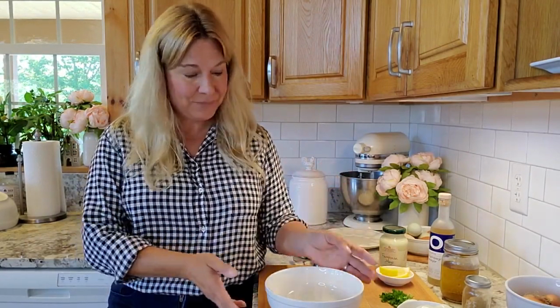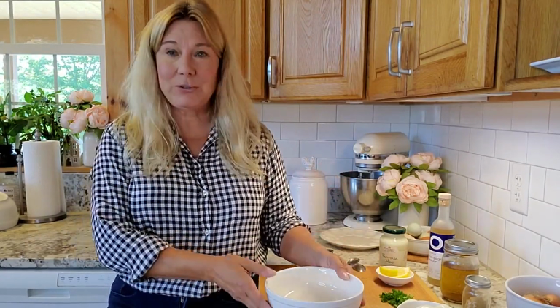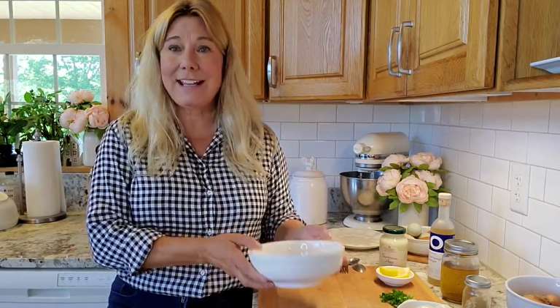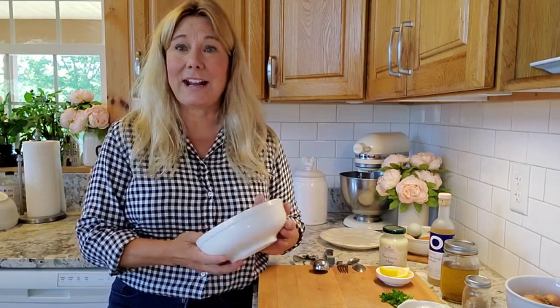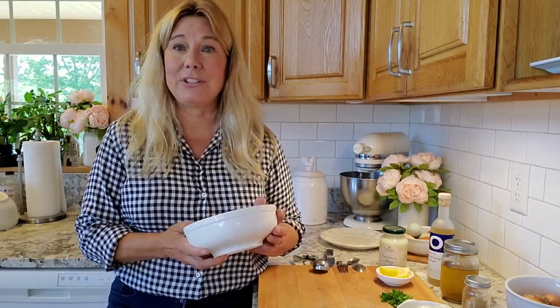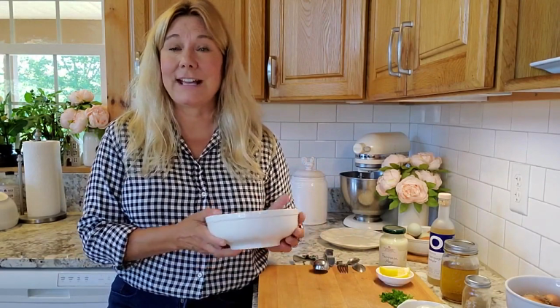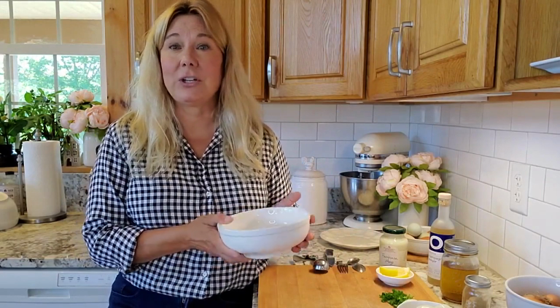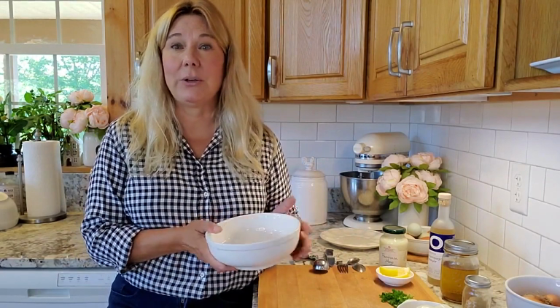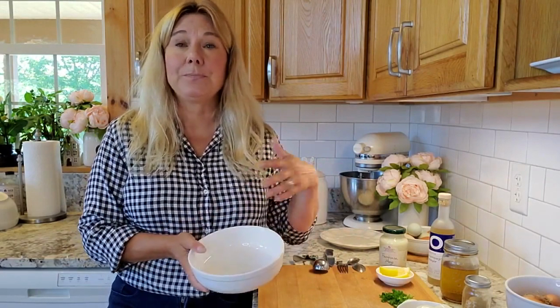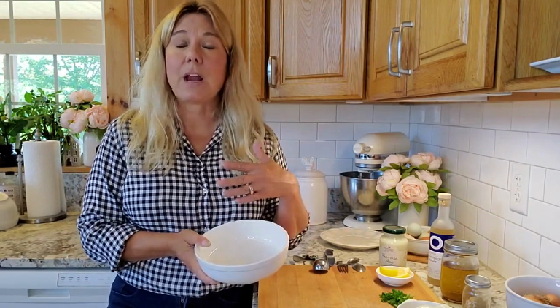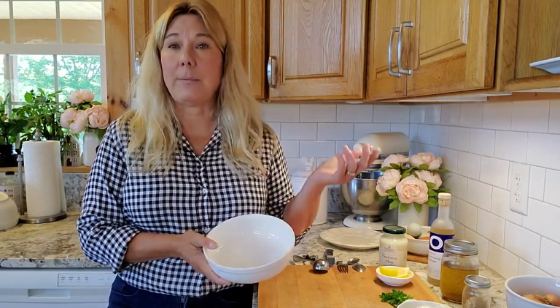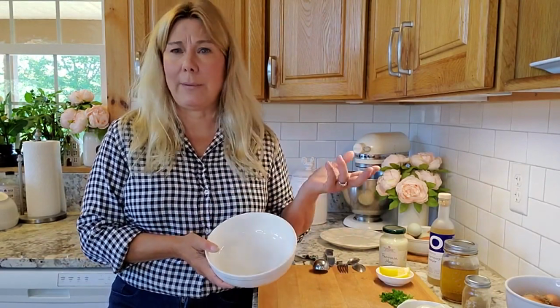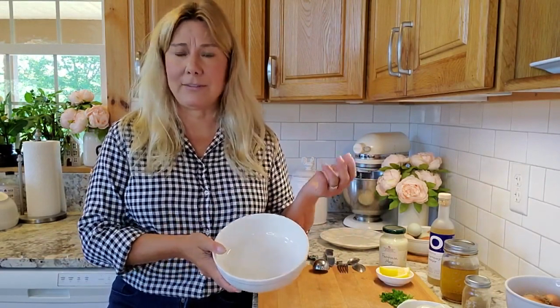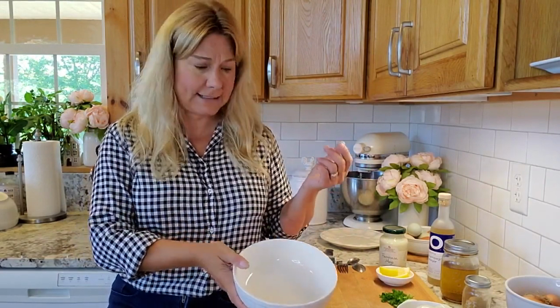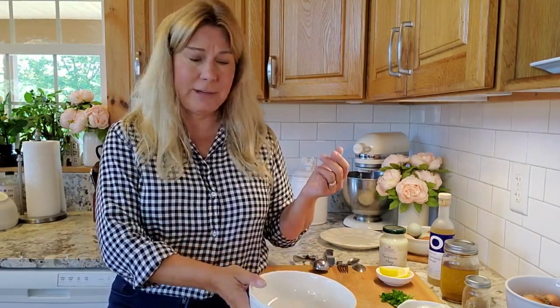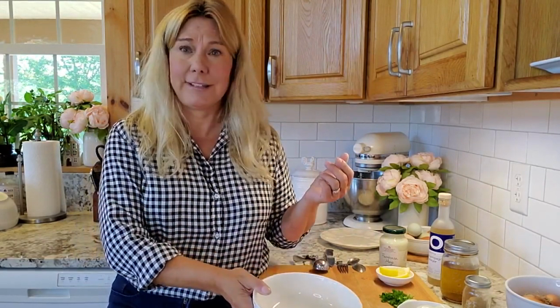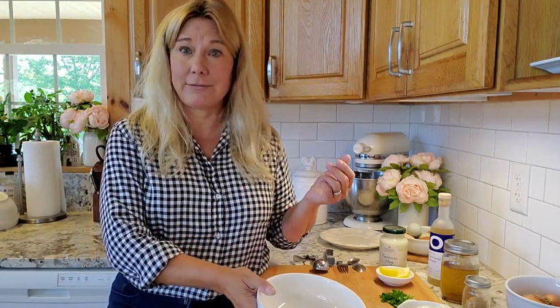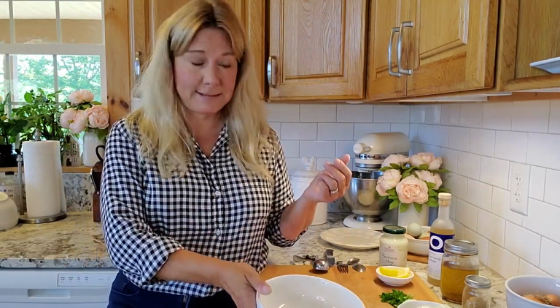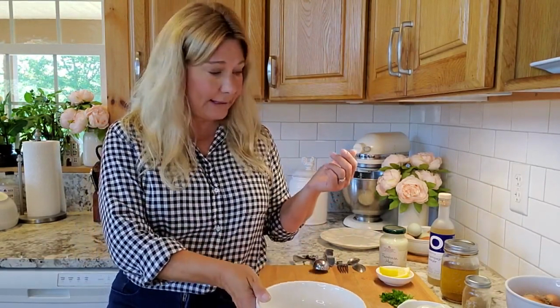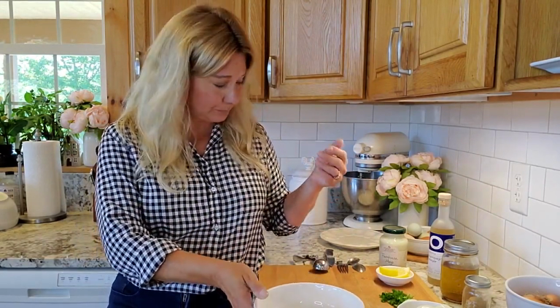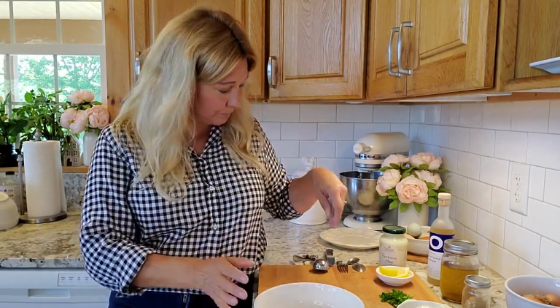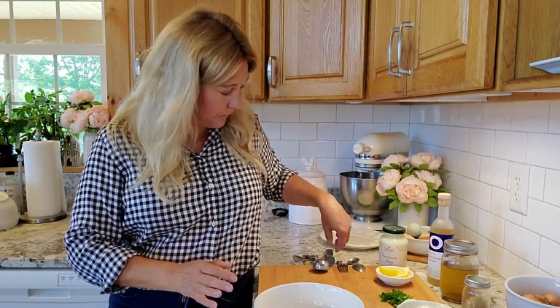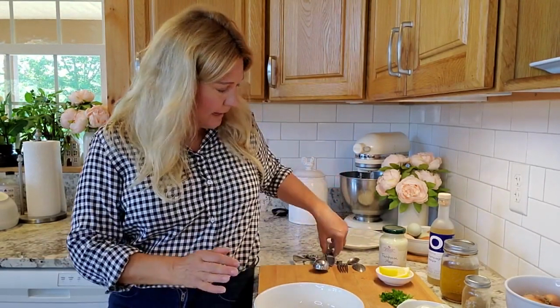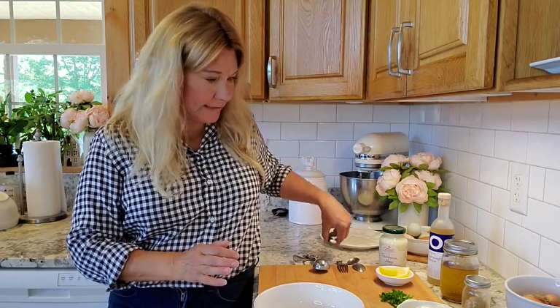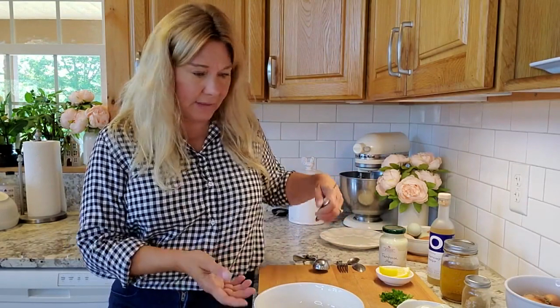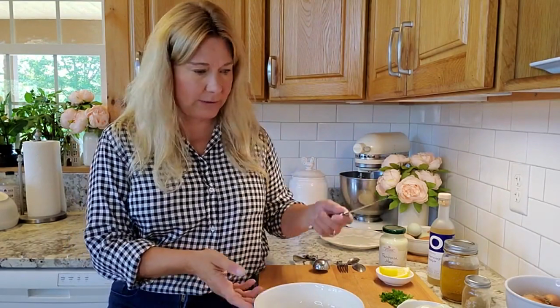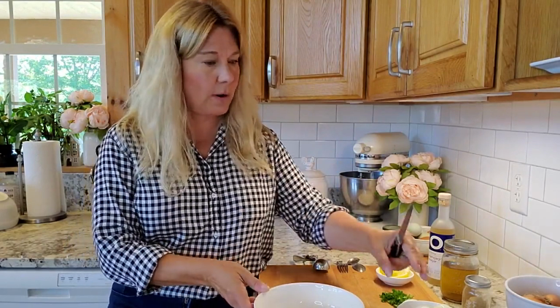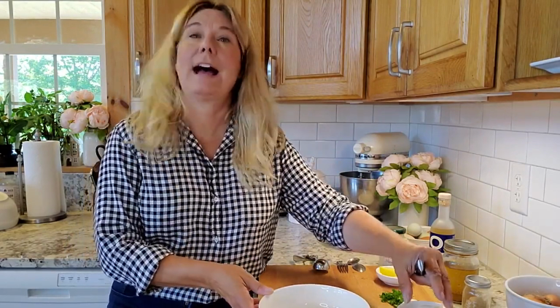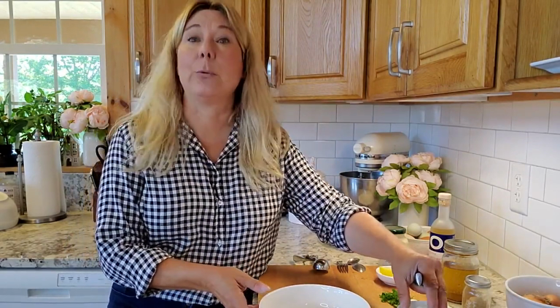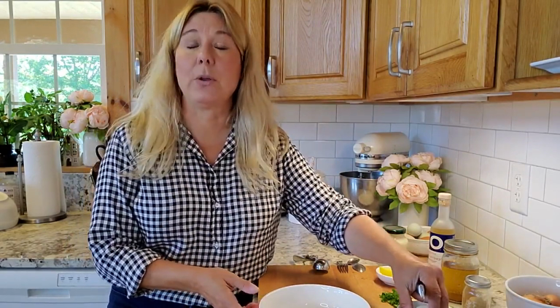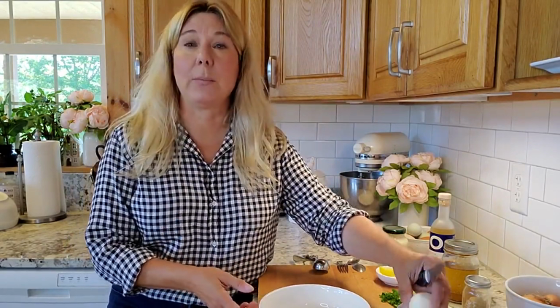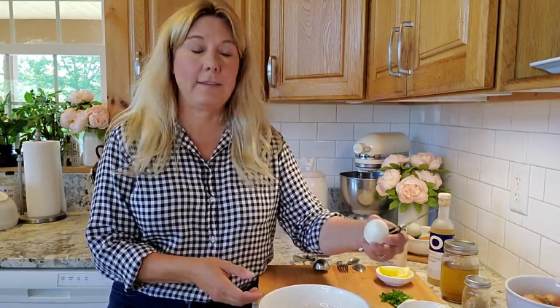So today I thought I would just kind of show you how I make deviled eggs. I don't even really have a recipe — it's kind of like whatever you want to have or whatever you want to put in them.